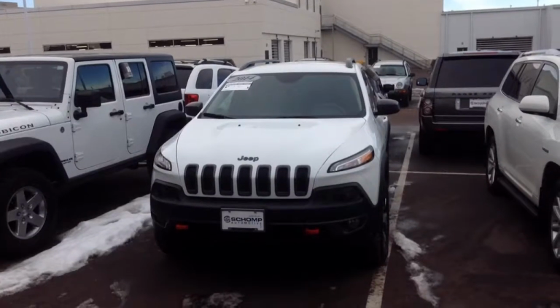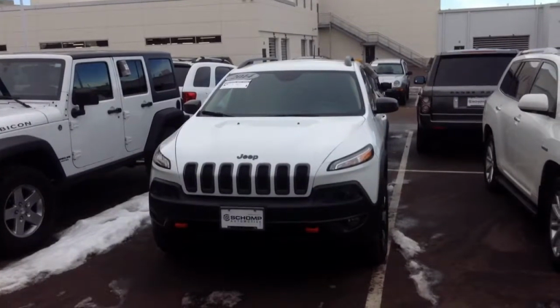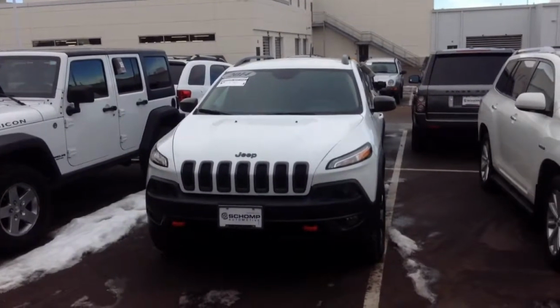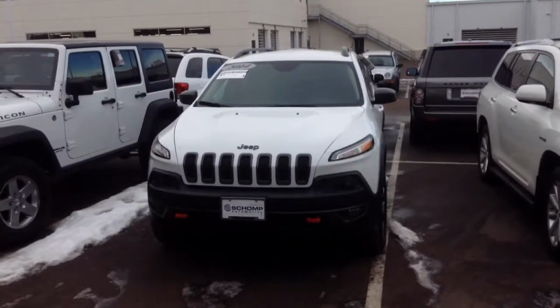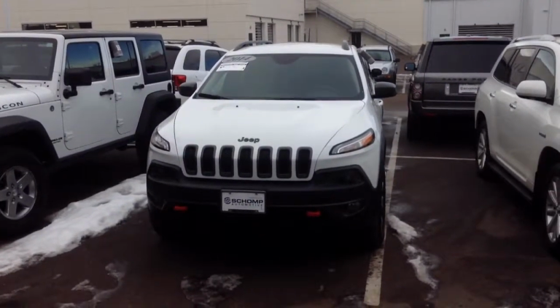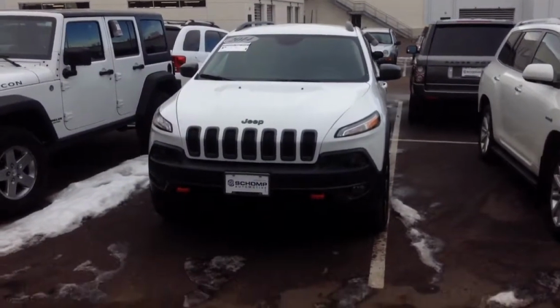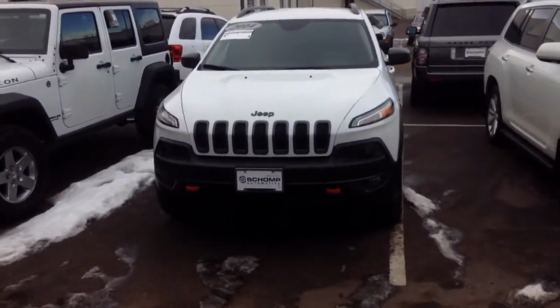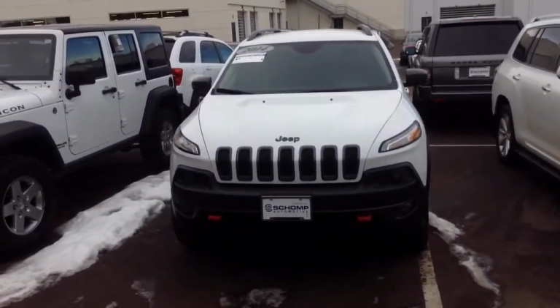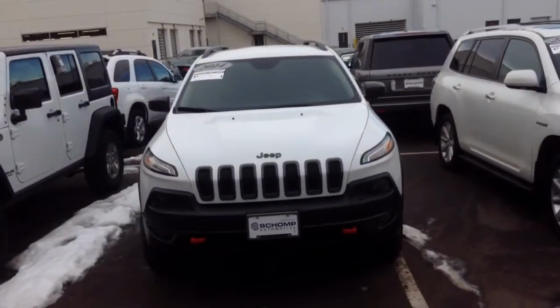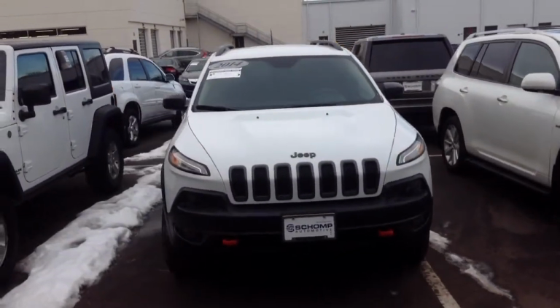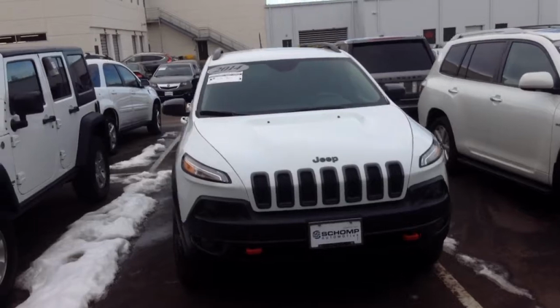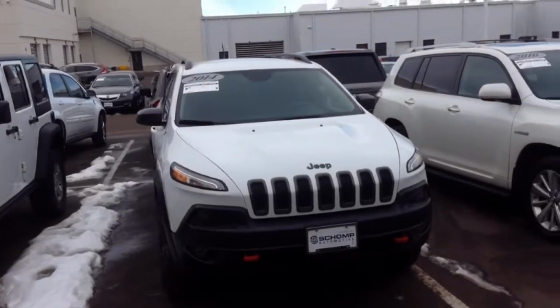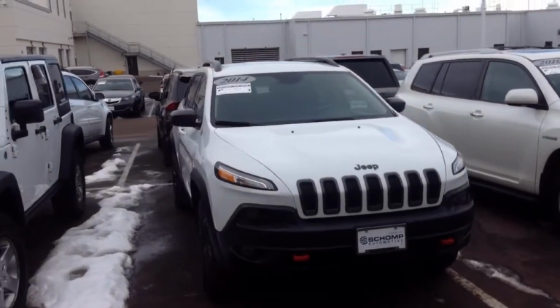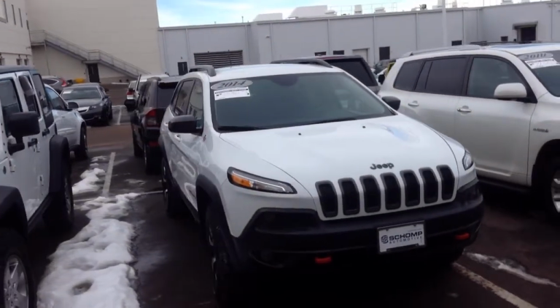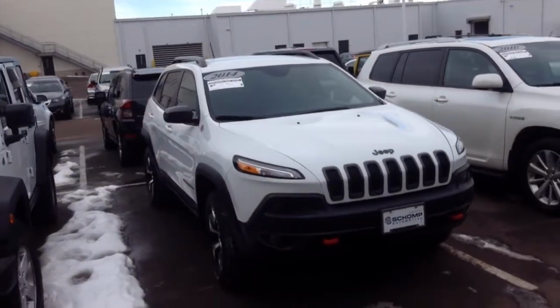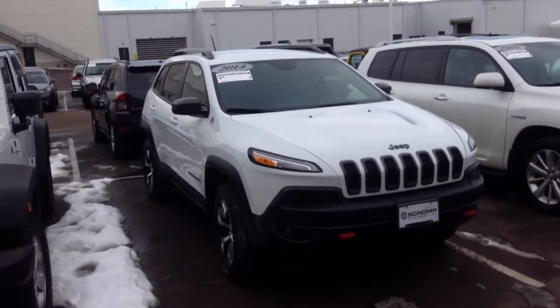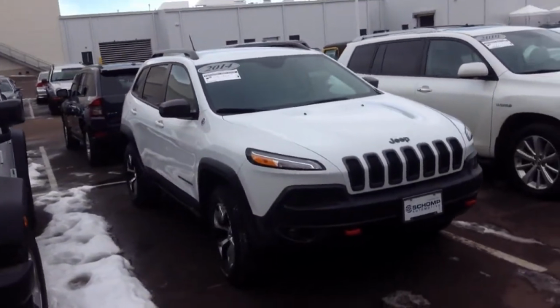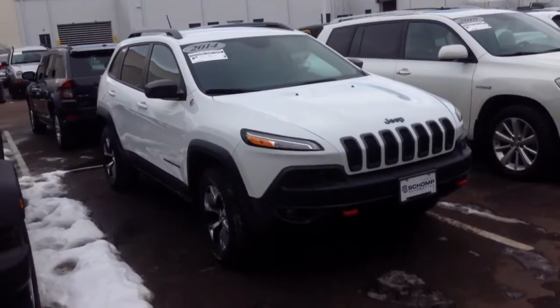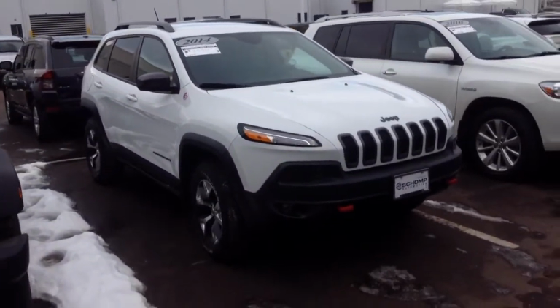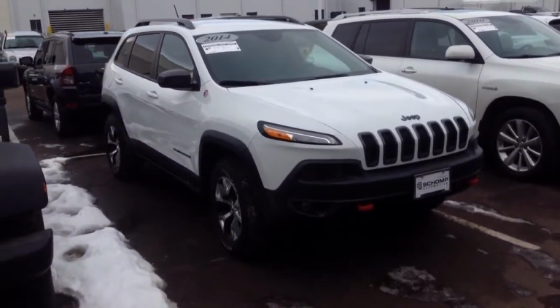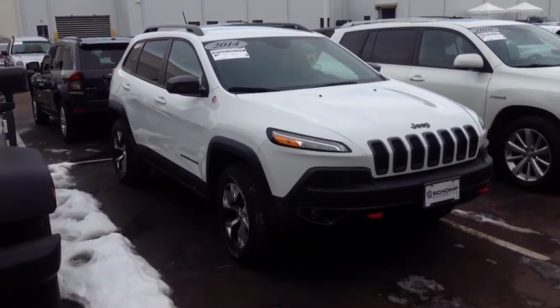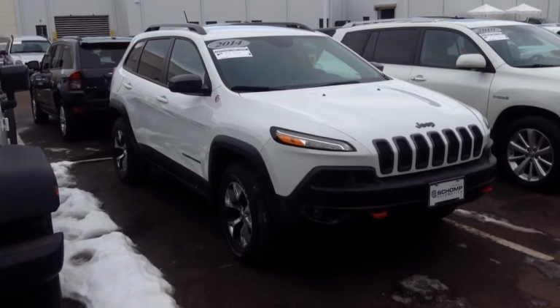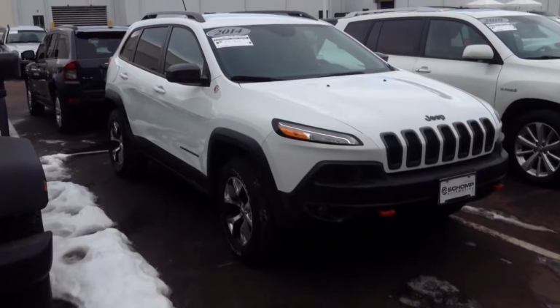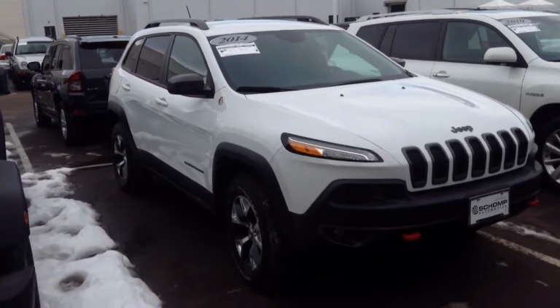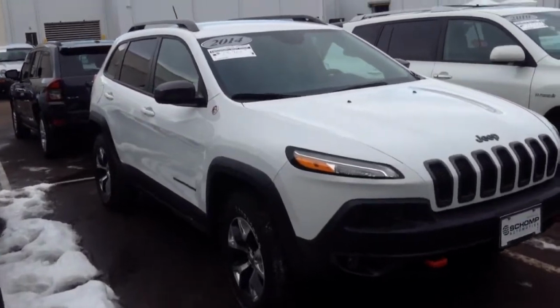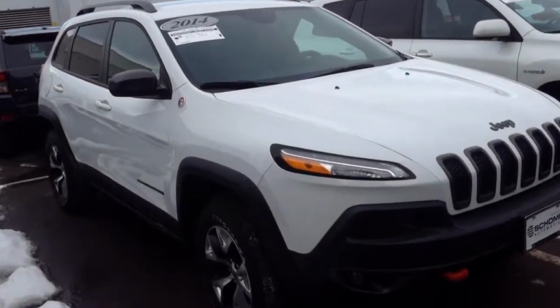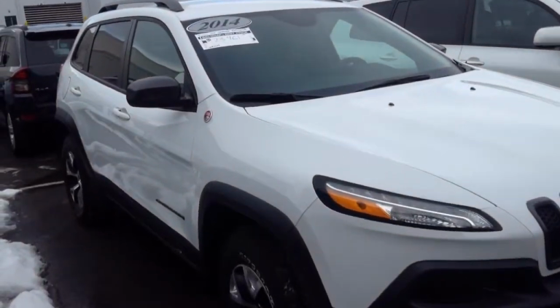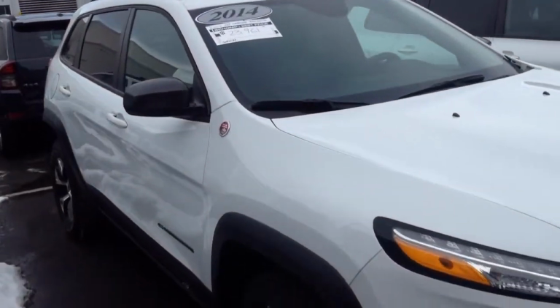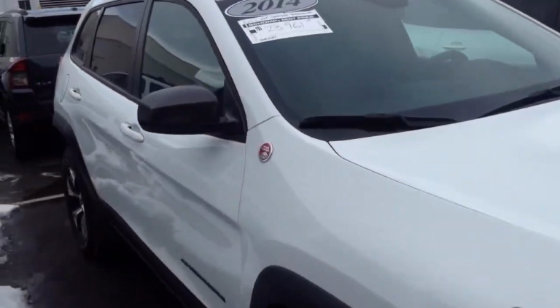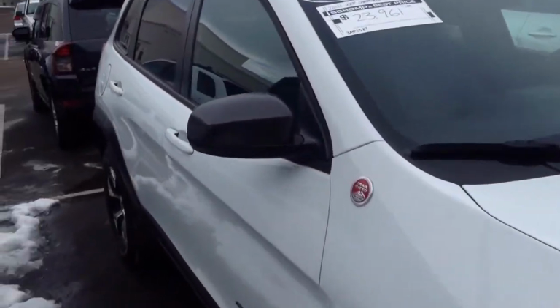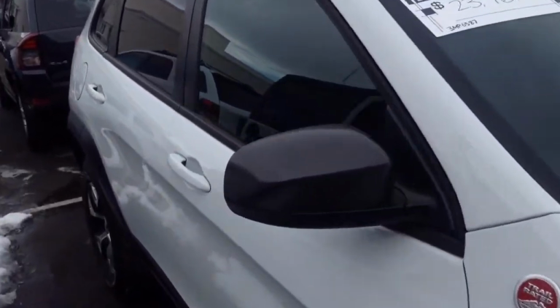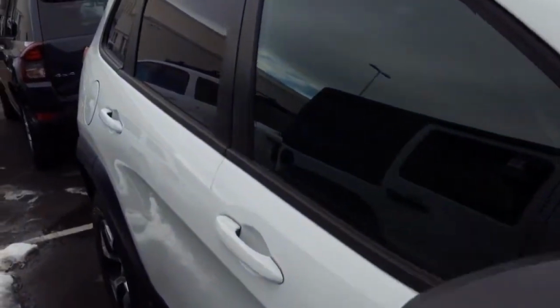Hello, this is Marcel over at Champ Mini. I hope you're having a good morning. I just wanted to send over a quick video of this Jeep Cherokee Trailhawk here. I know you're looking for some information on it, possibly. I wanted to give you a quick run around on it.